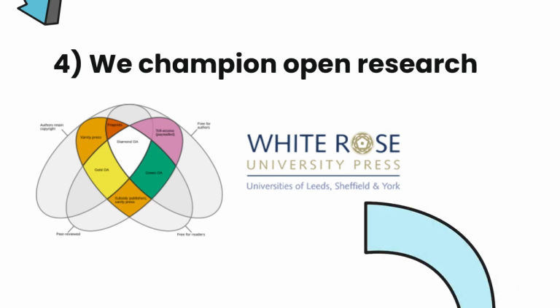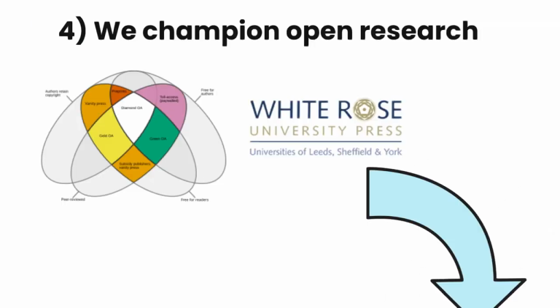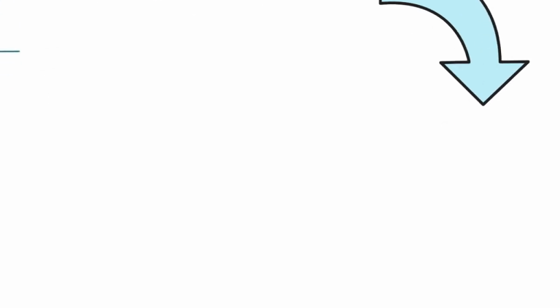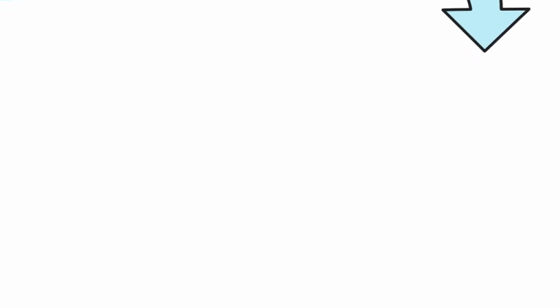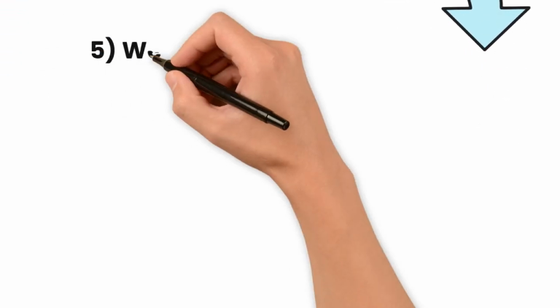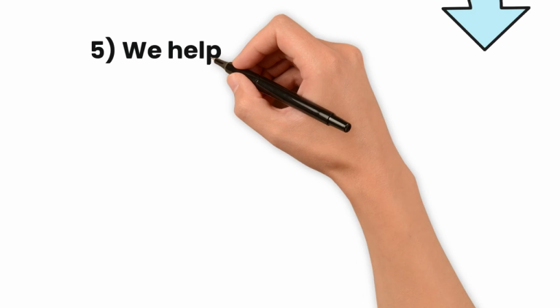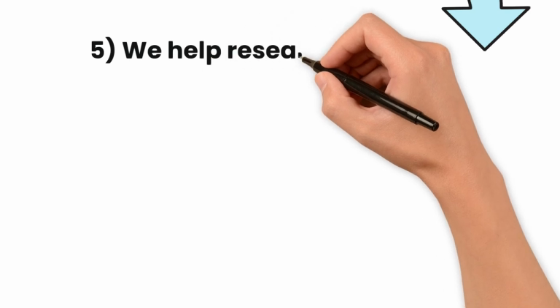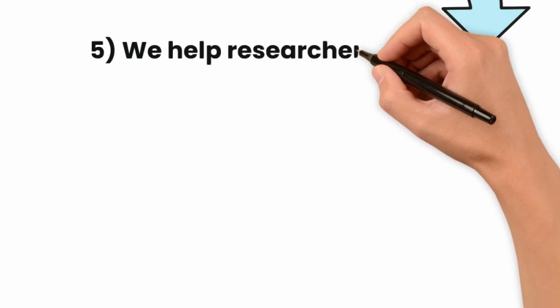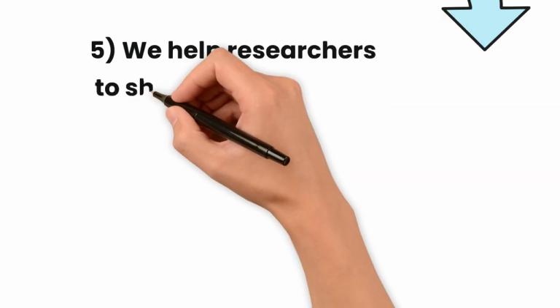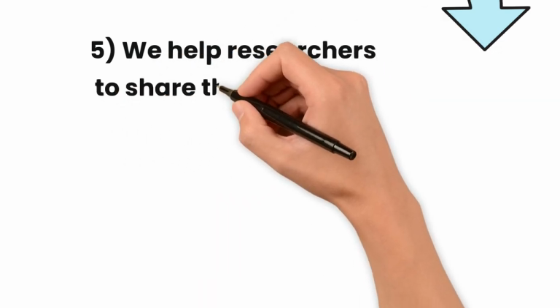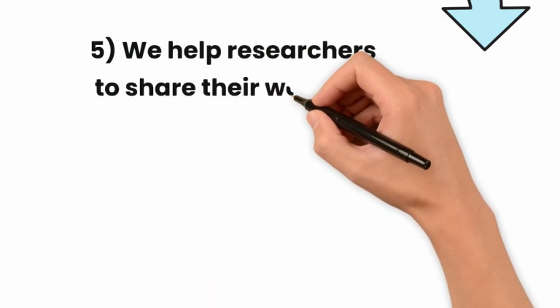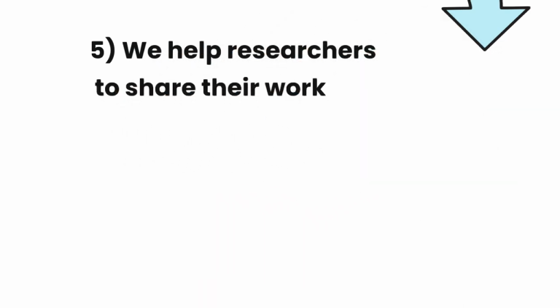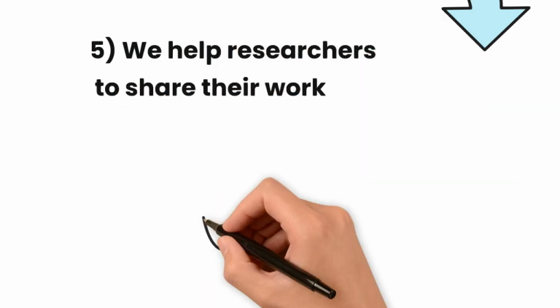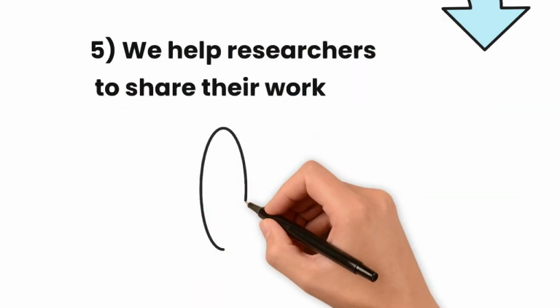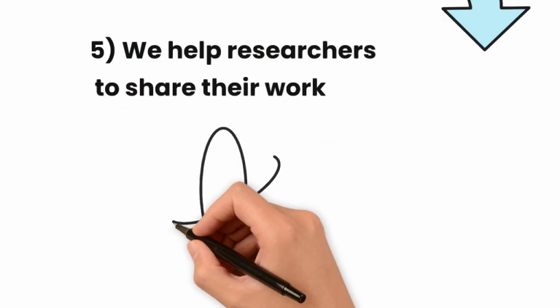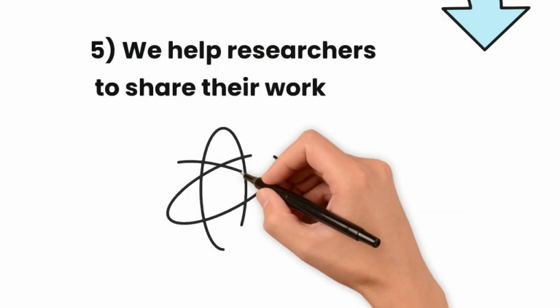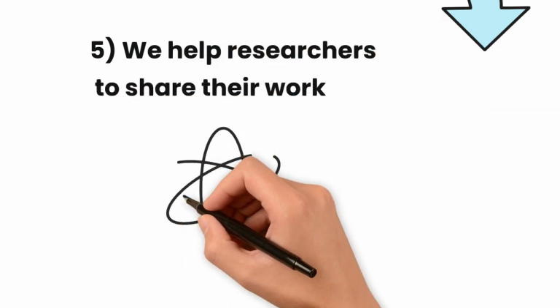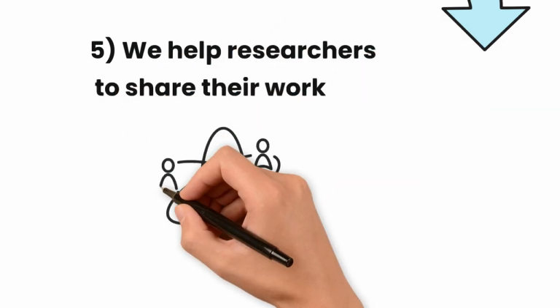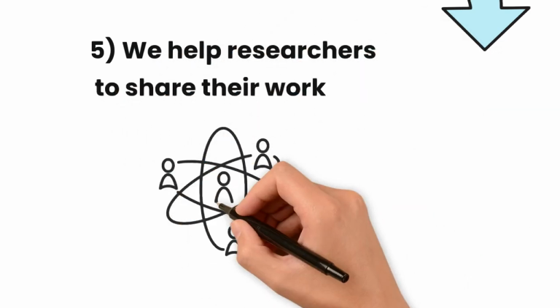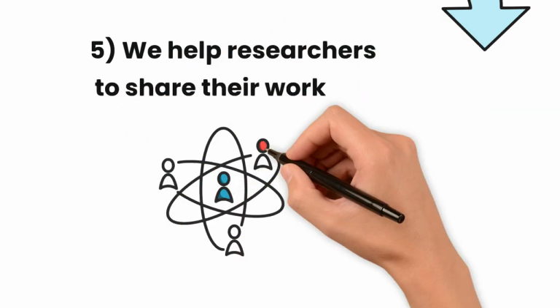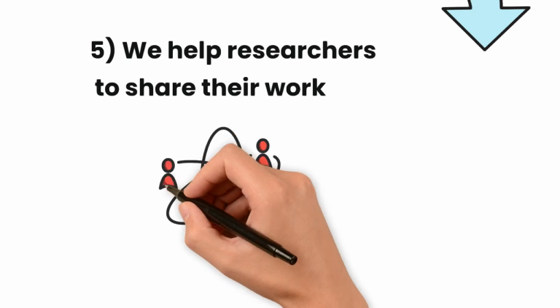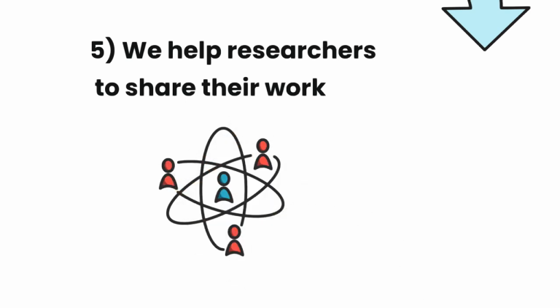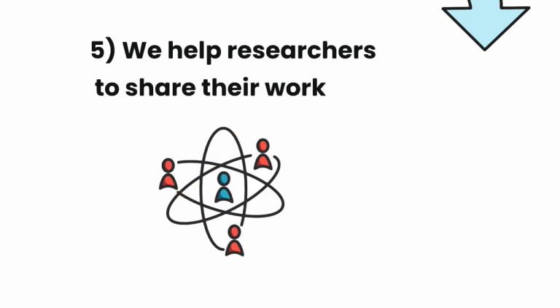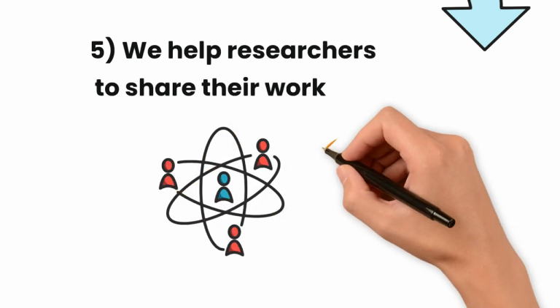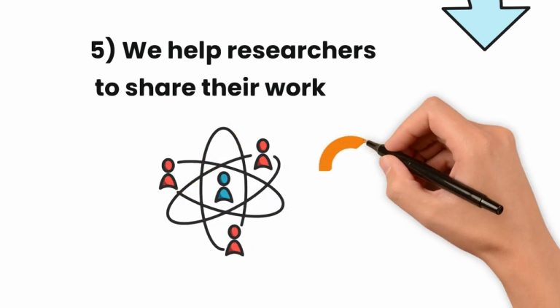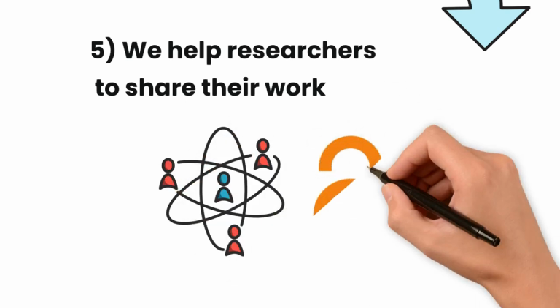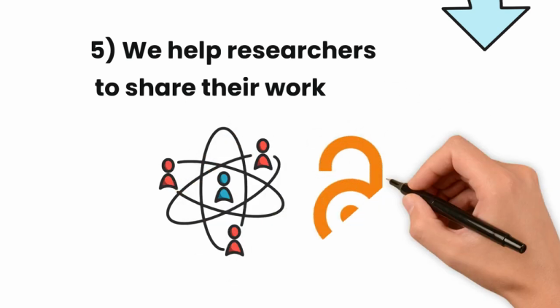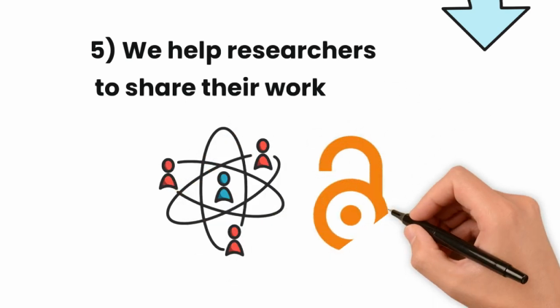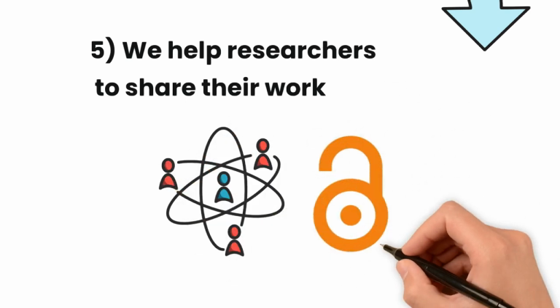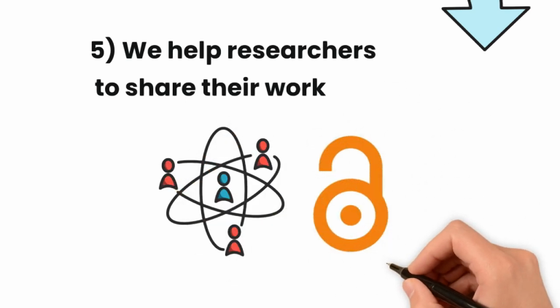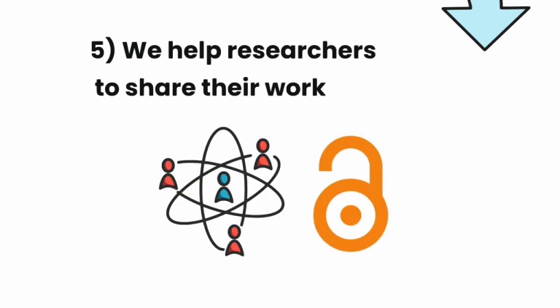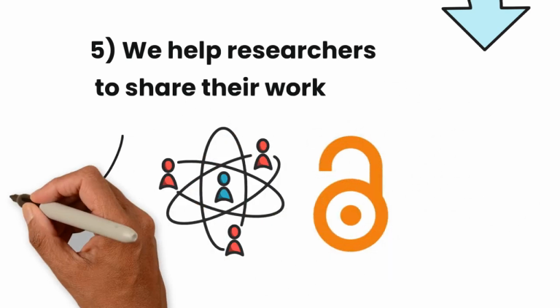We help researchers to share their work. We enable academics to disseminate their work as open access, supporting them to retain the rights to reuse and share their research, and helping them to meet funder and REF open access requirements.